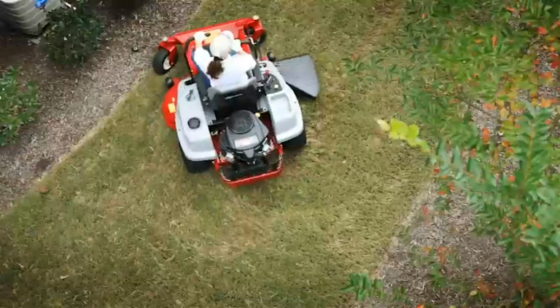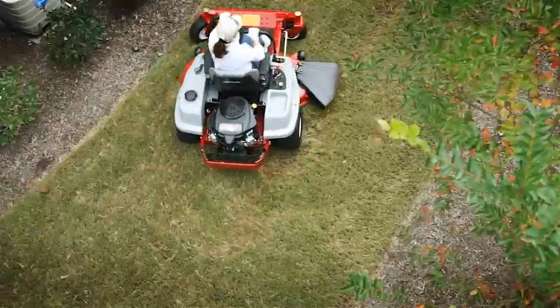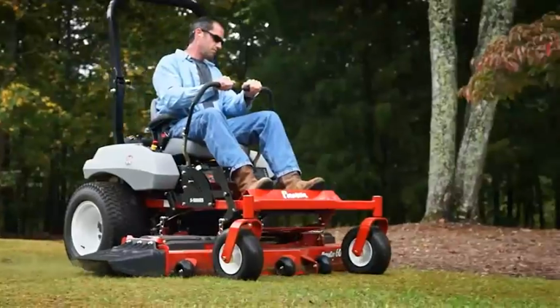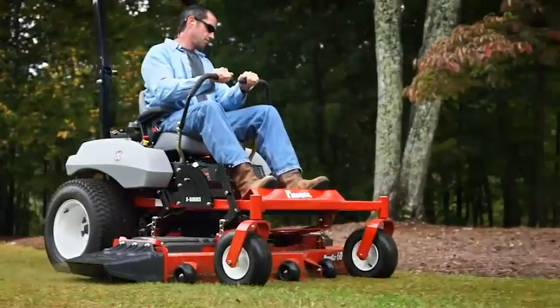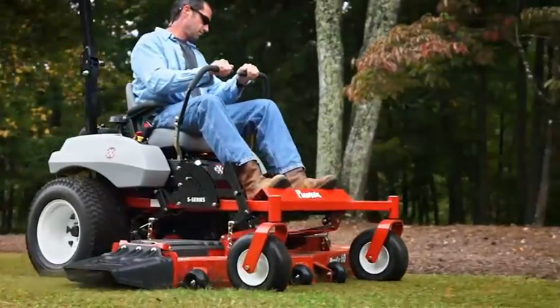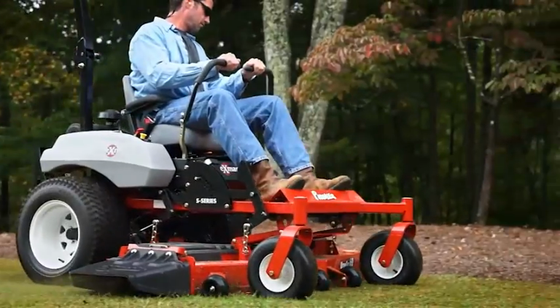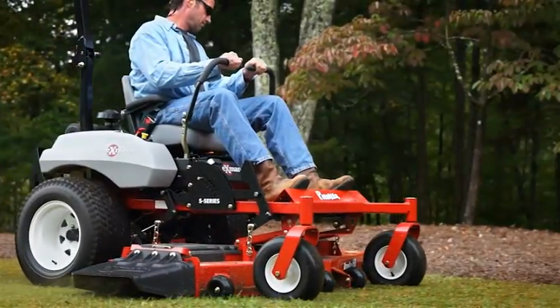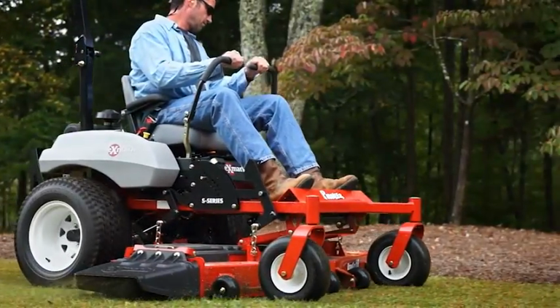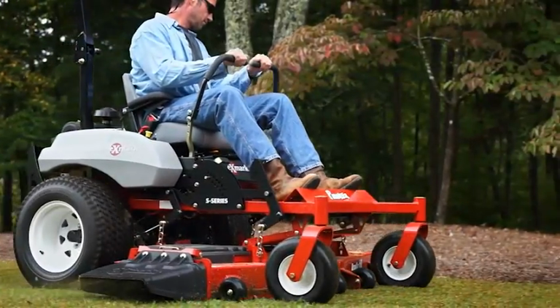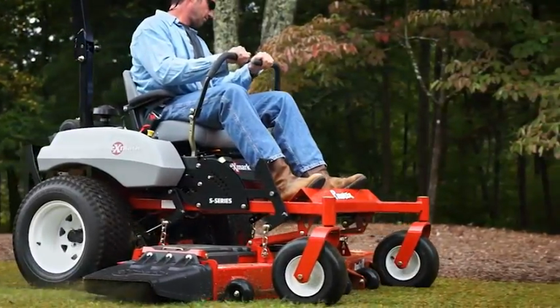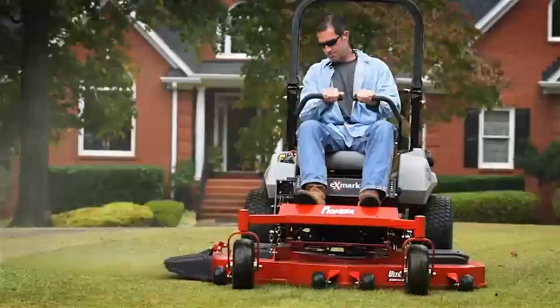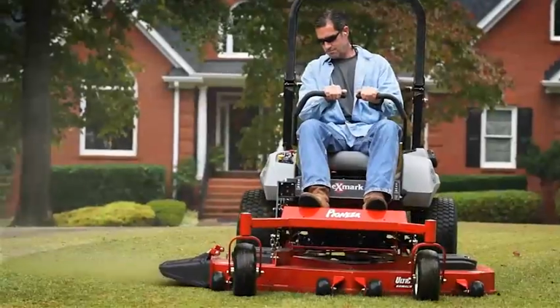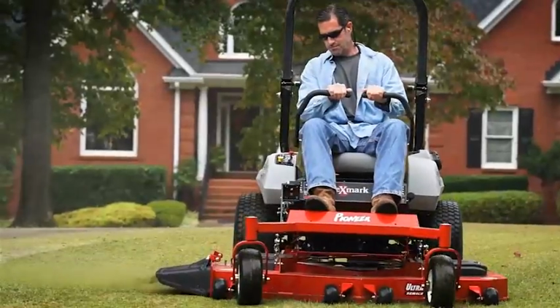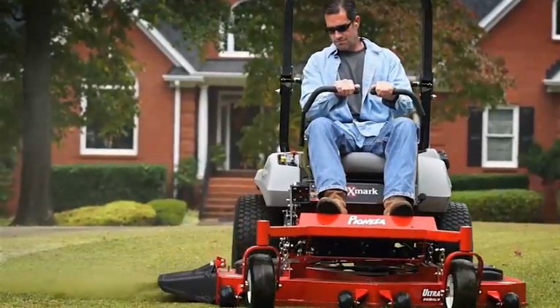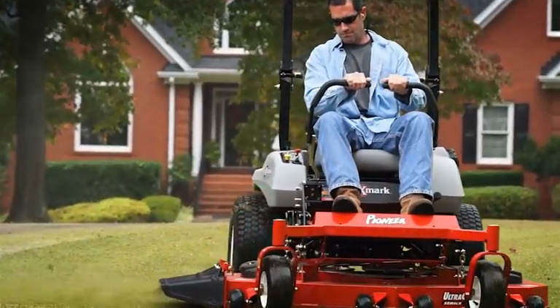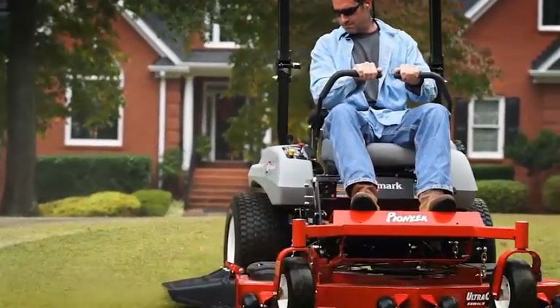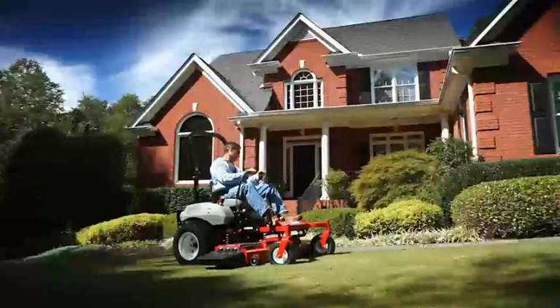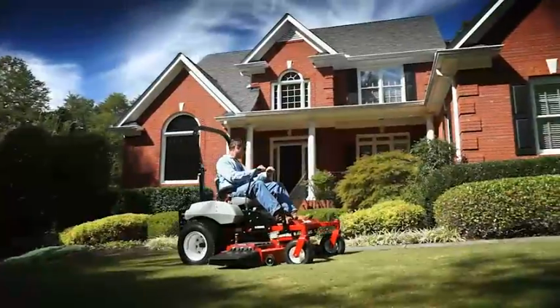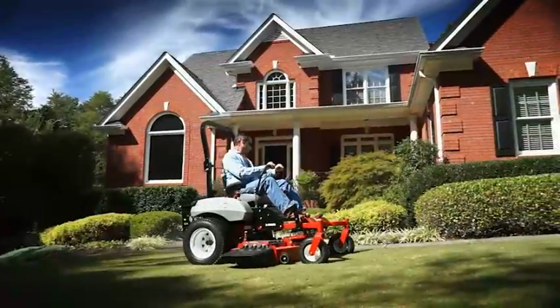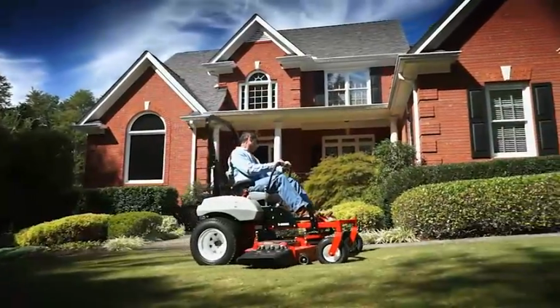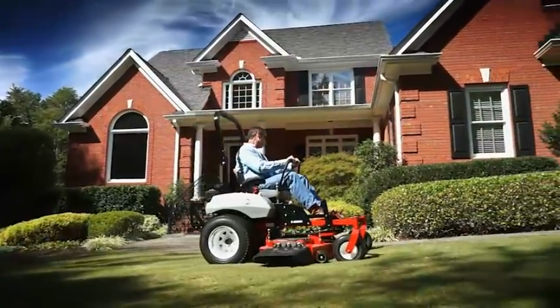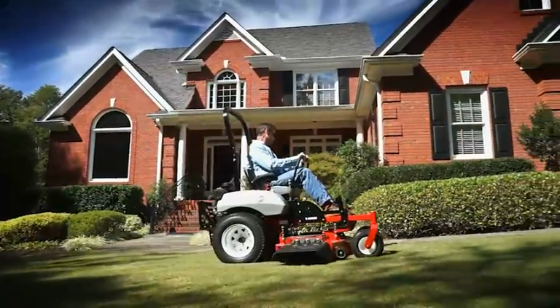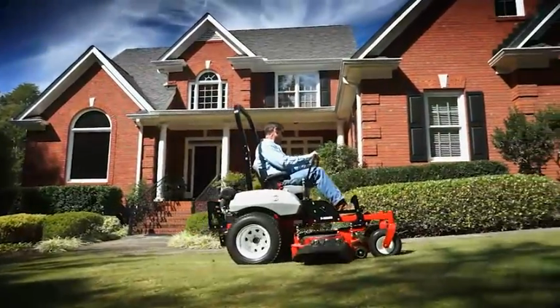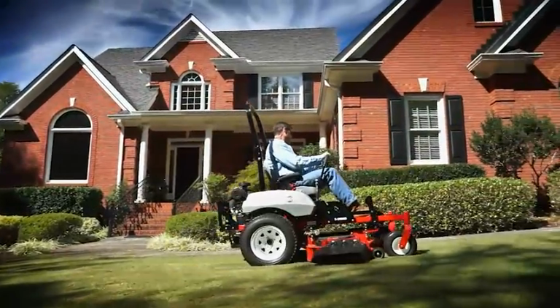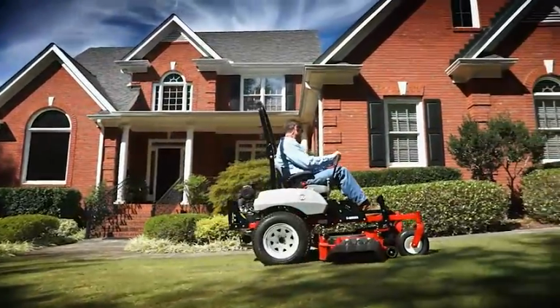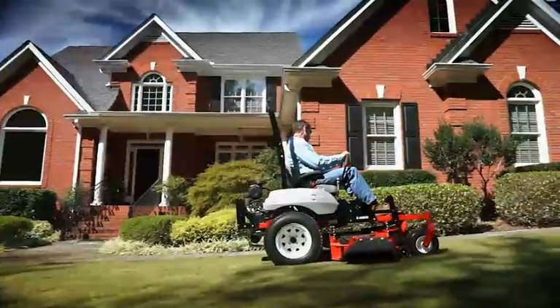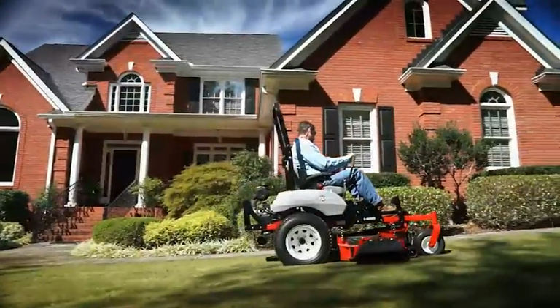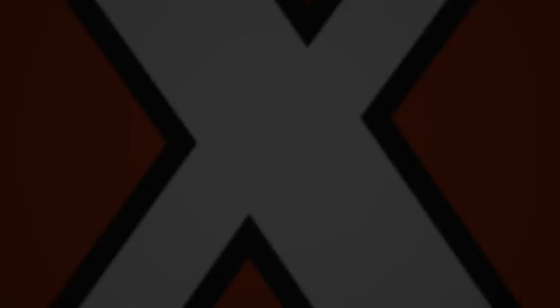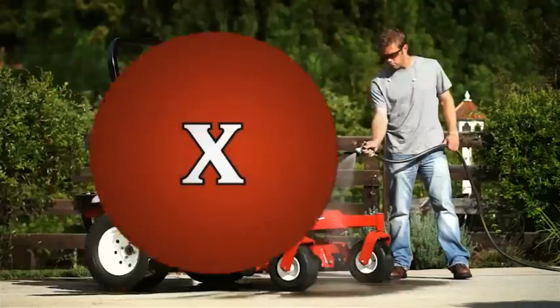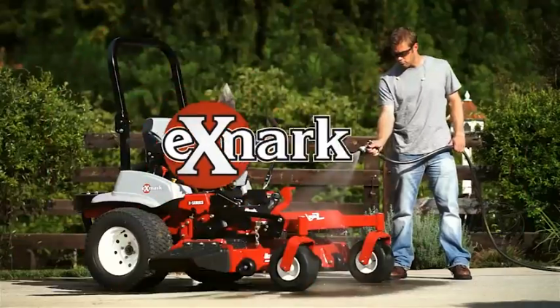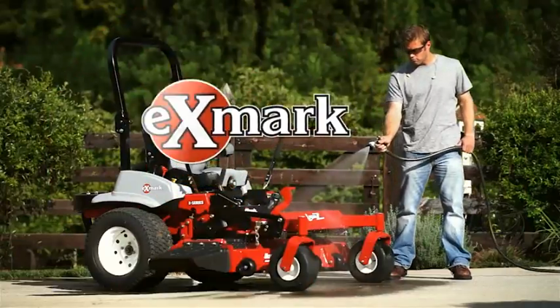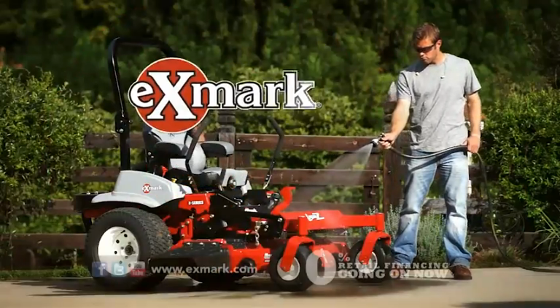So if you want your lawn to look like a pro maintained it, use what the pros use. Exmark. Purchased 2 to 1 over the next best-selling brand by Landscape Professionals.